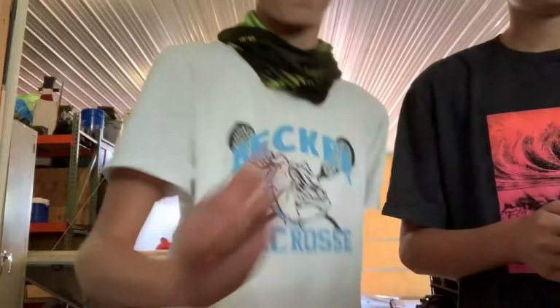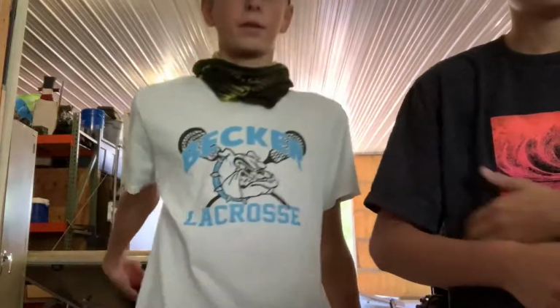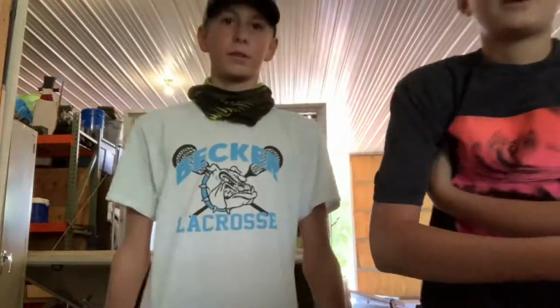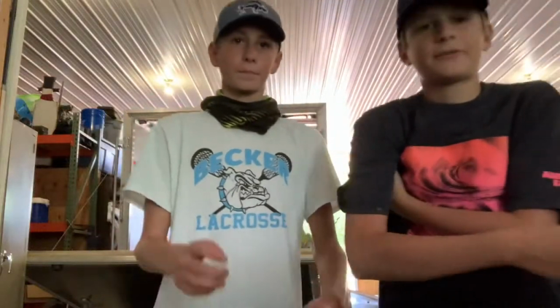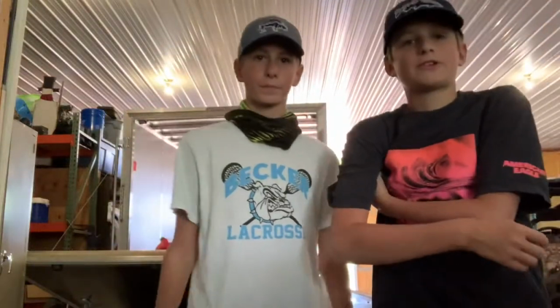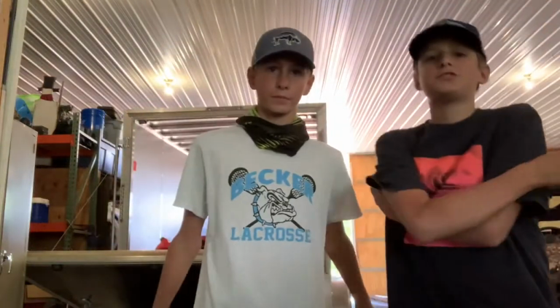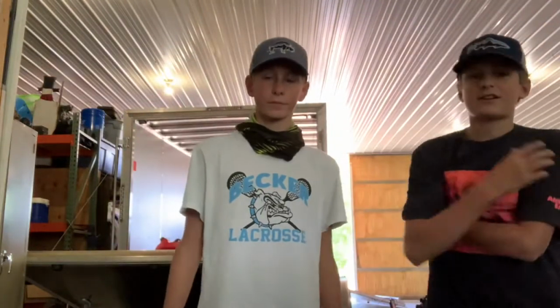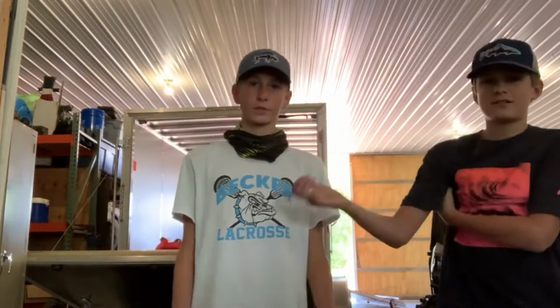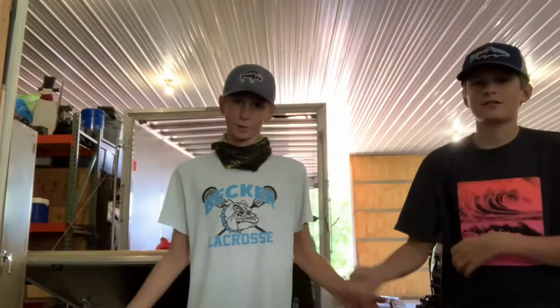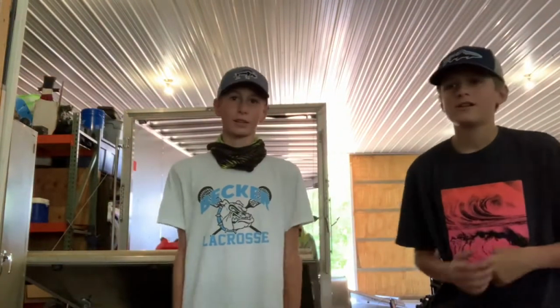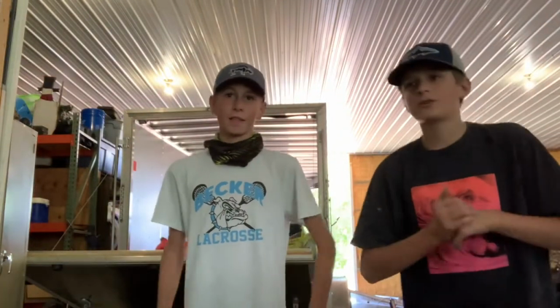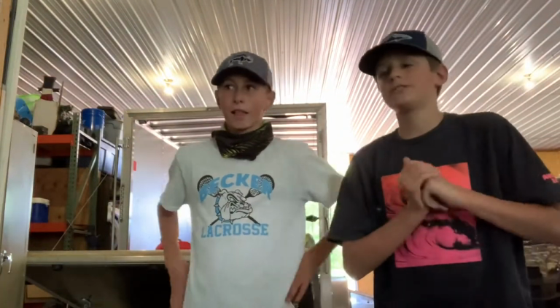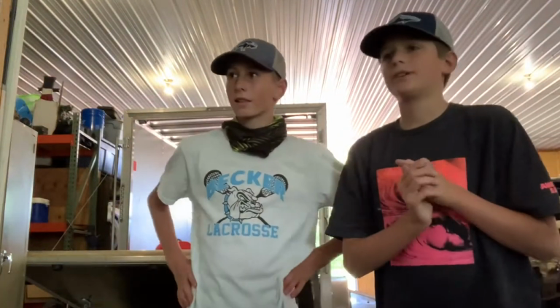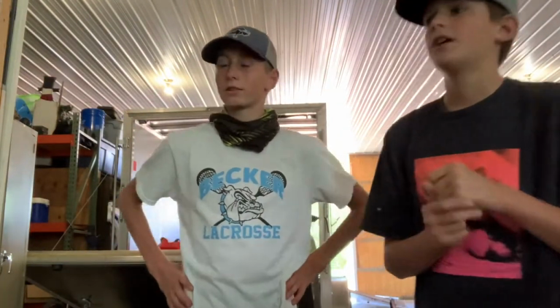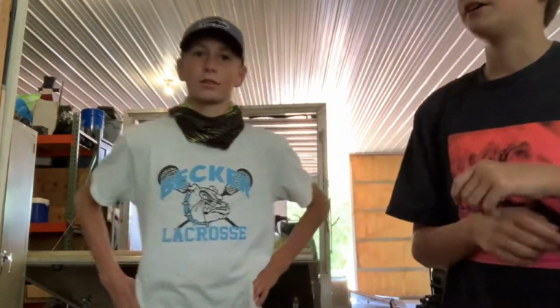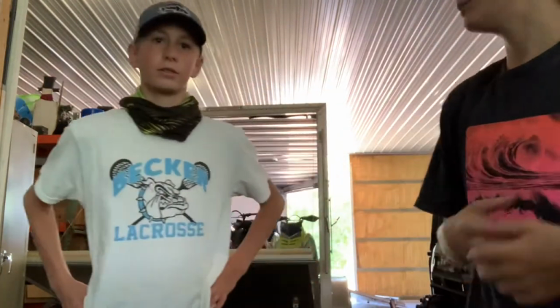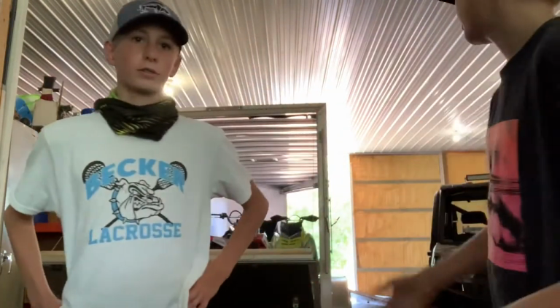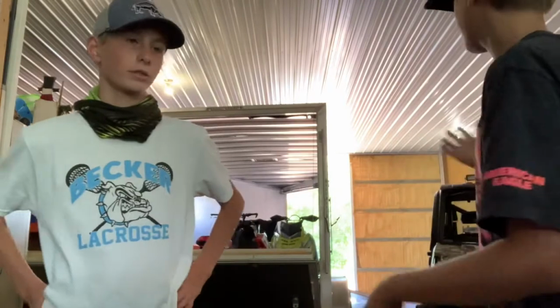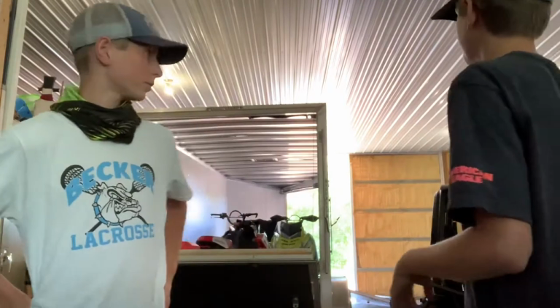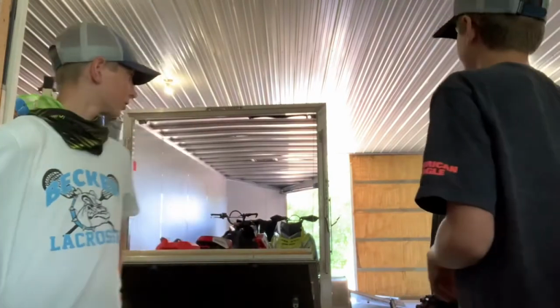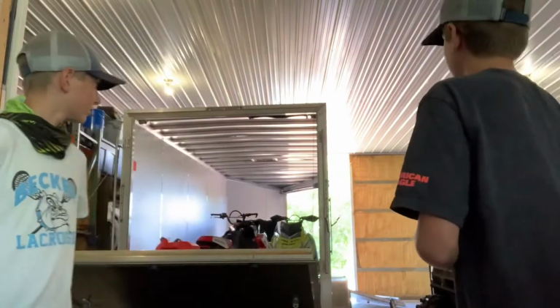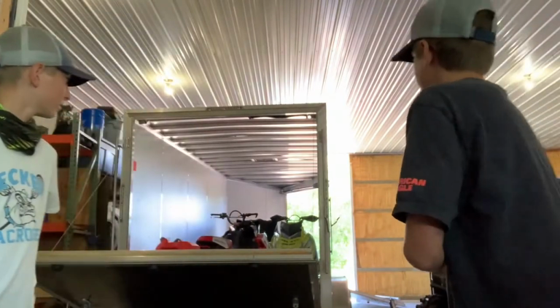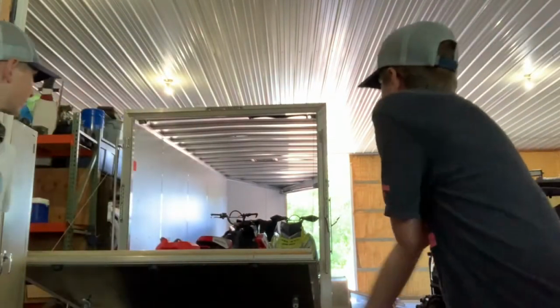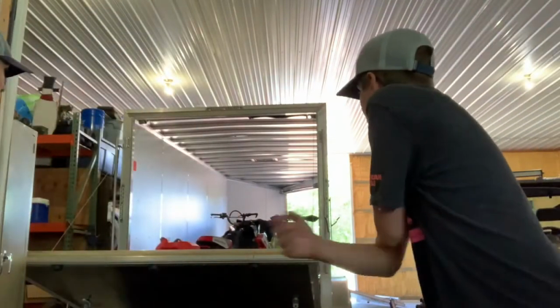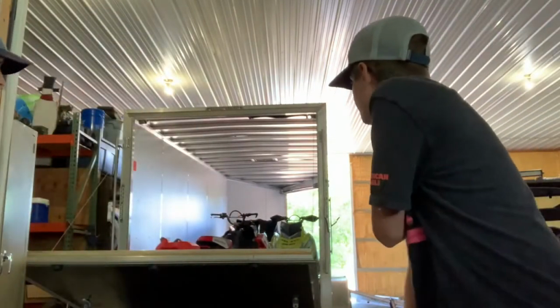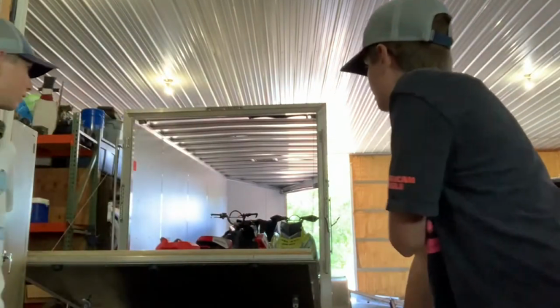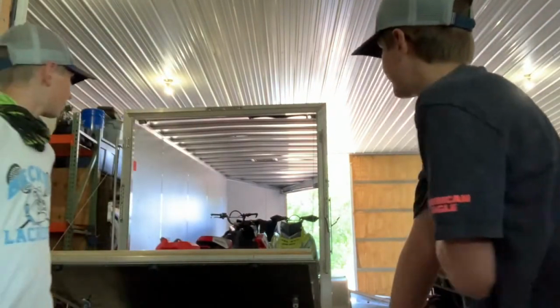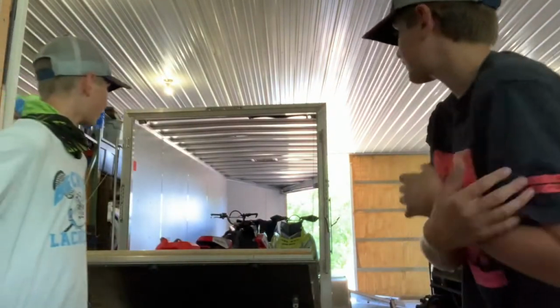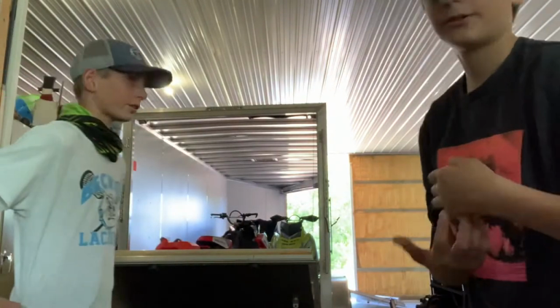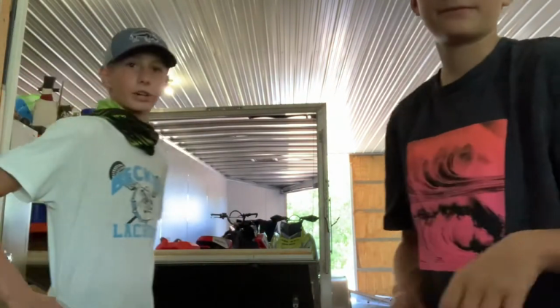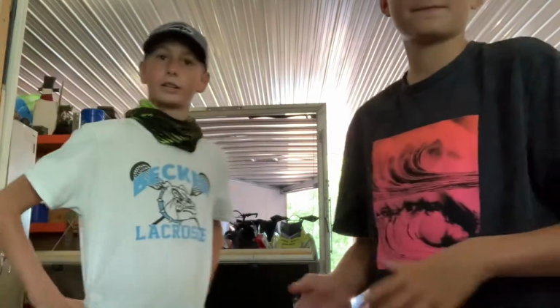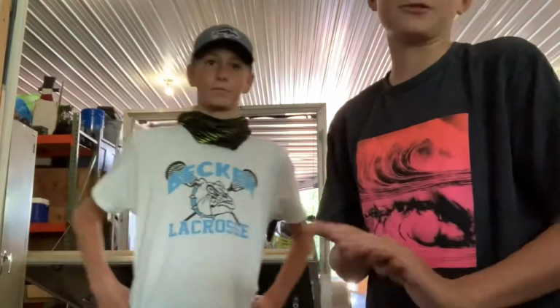Hey guys, what's up? It's Jackie and James and we're gonna be doing a review on all of our snowmobiles here in our shop and our trailer. Let's get into it.